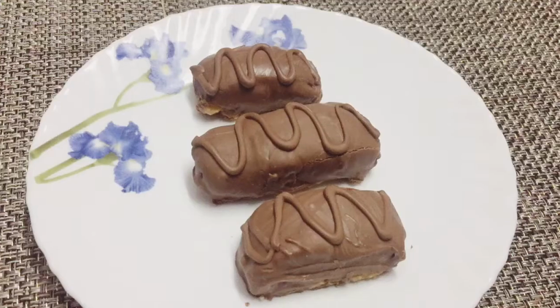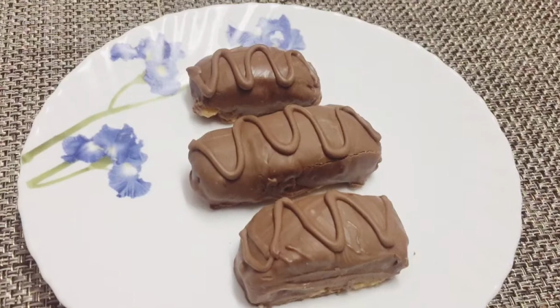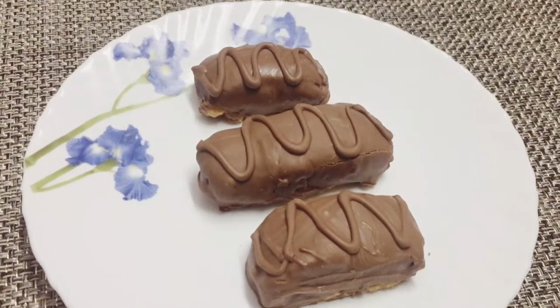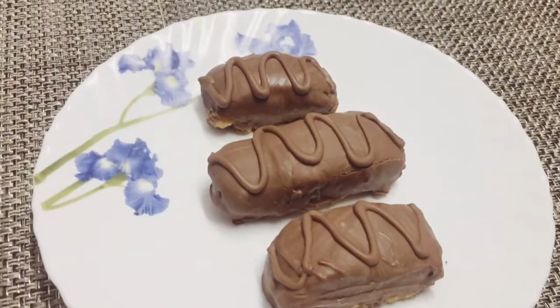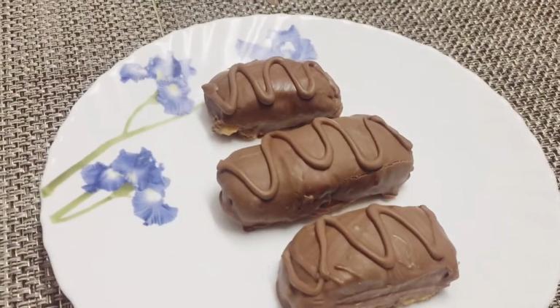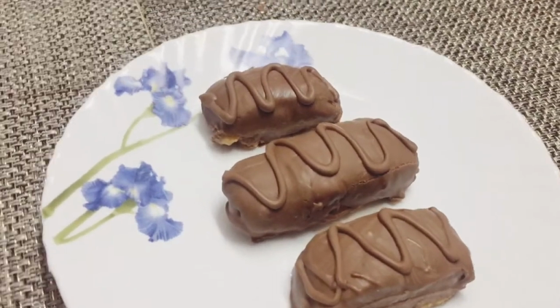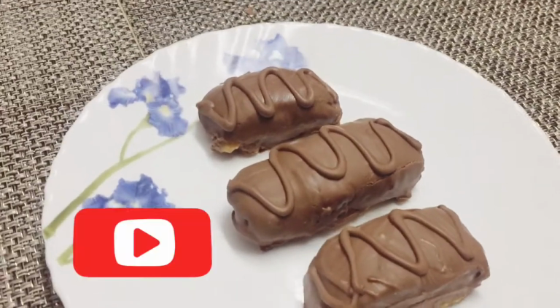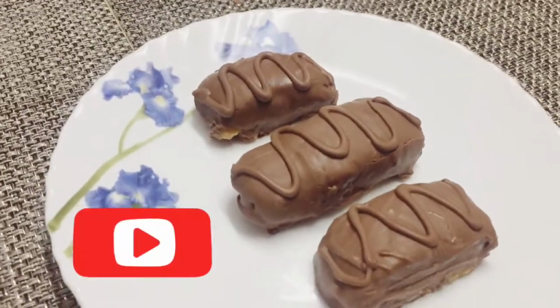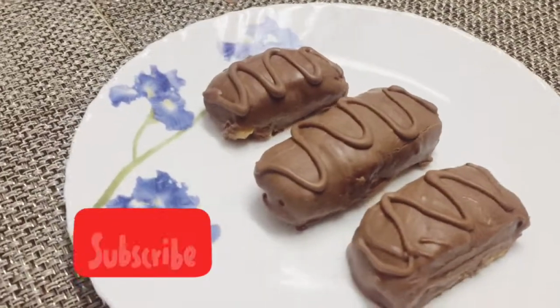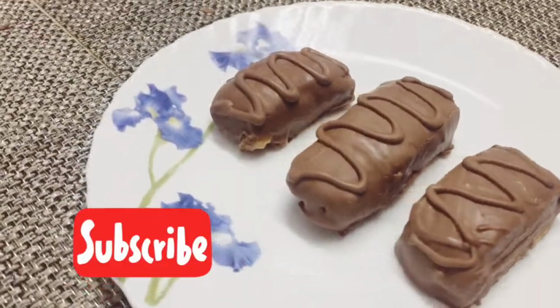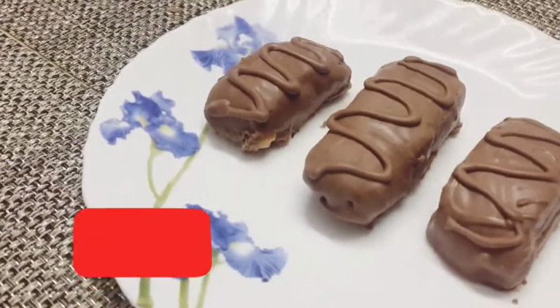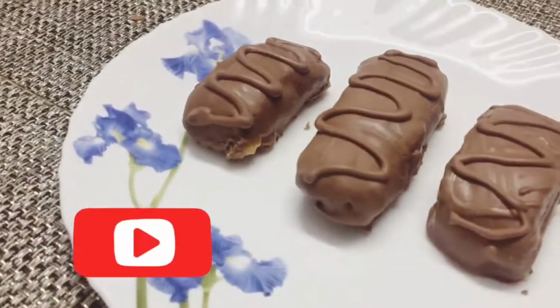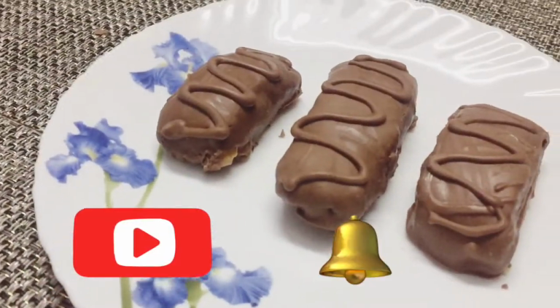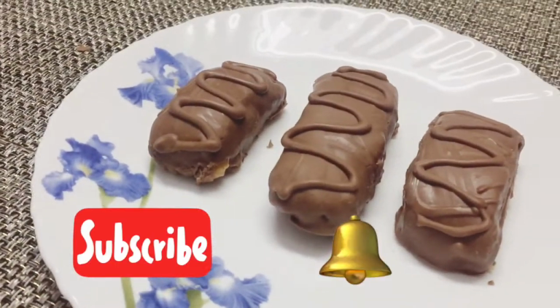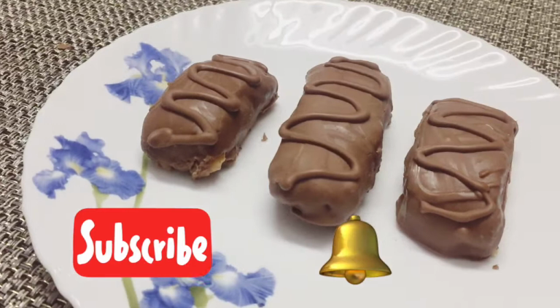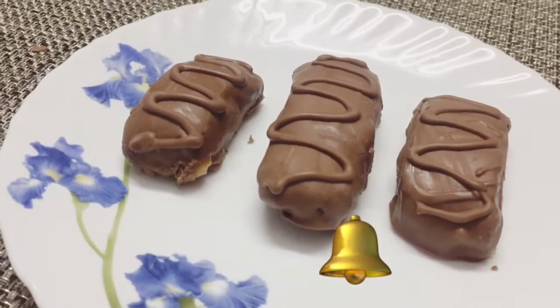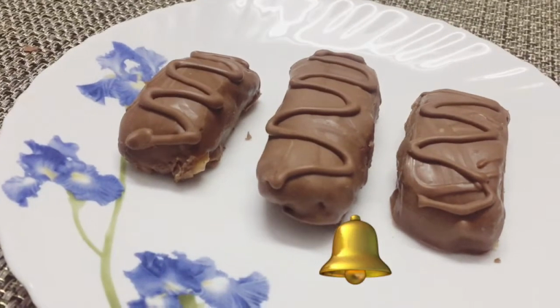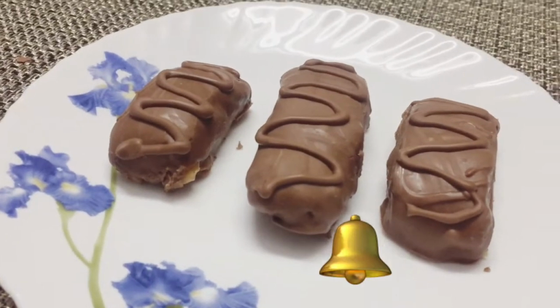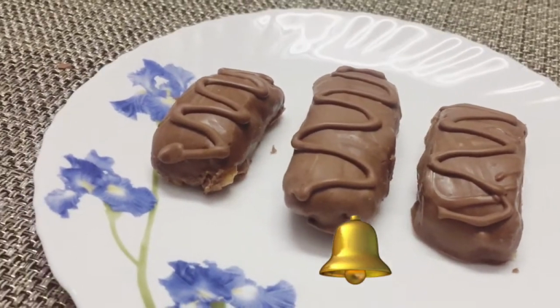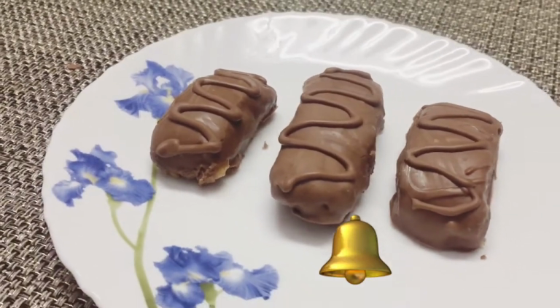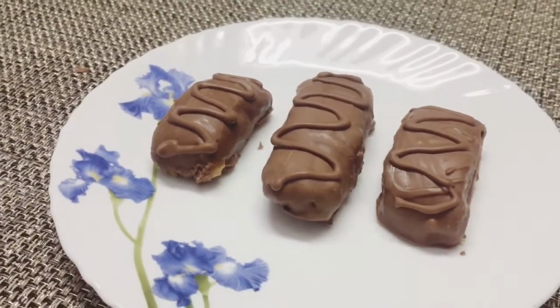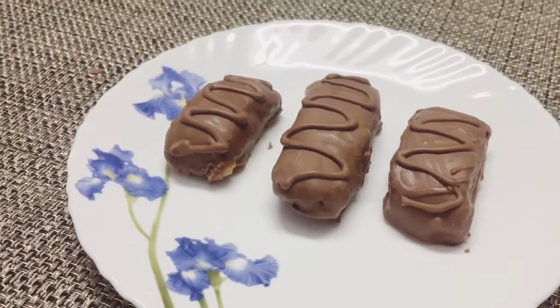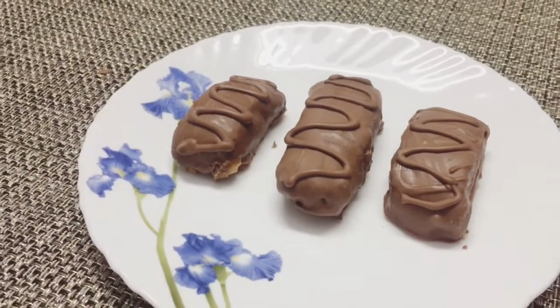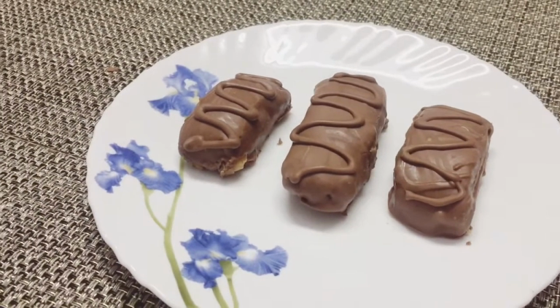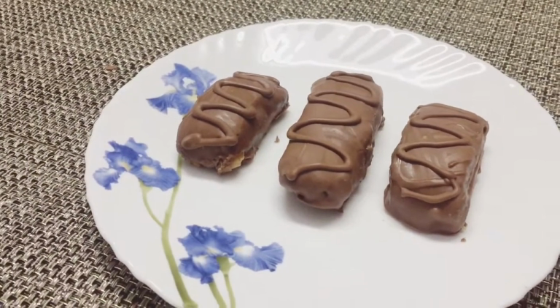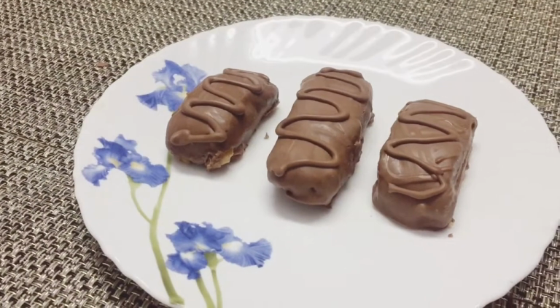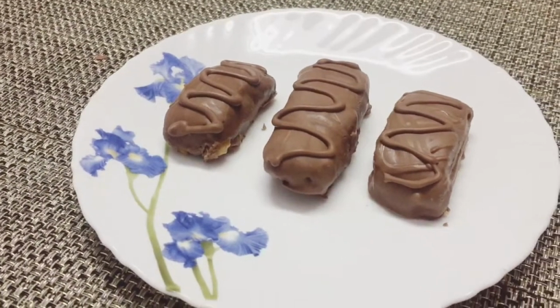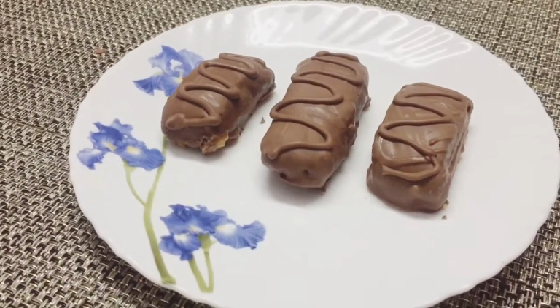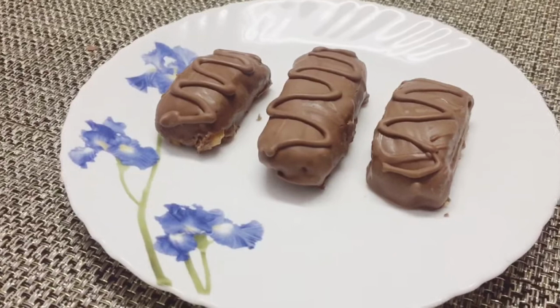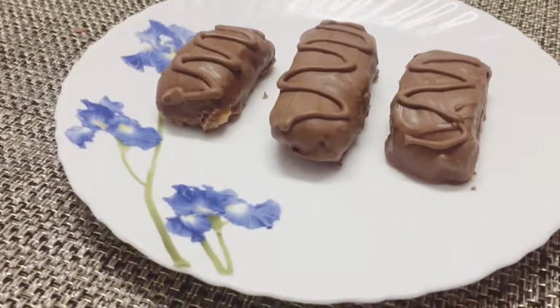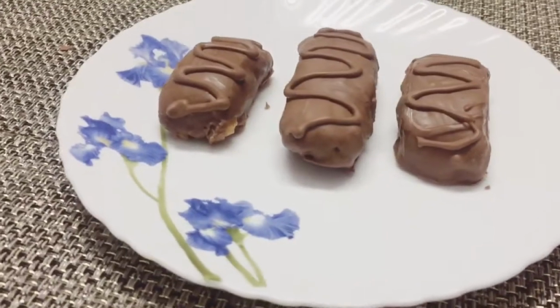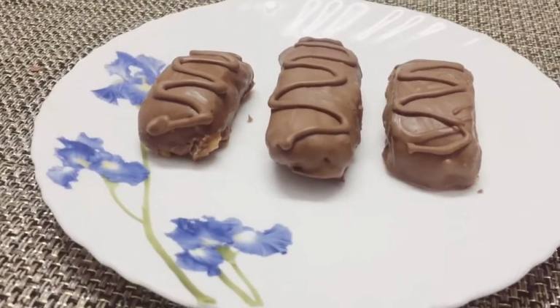If you like the channel, subscribe and click on the bell icon. Do you want to do Snickers in this video? Please do this video.